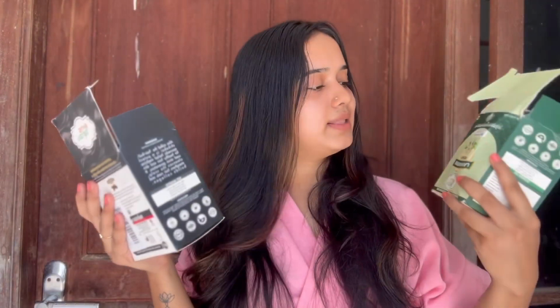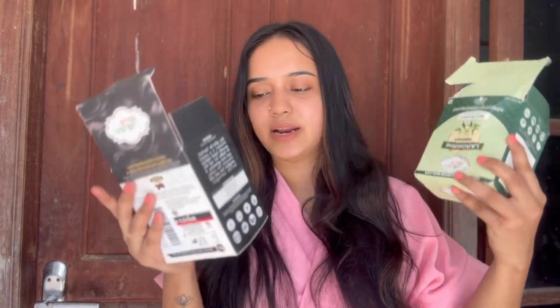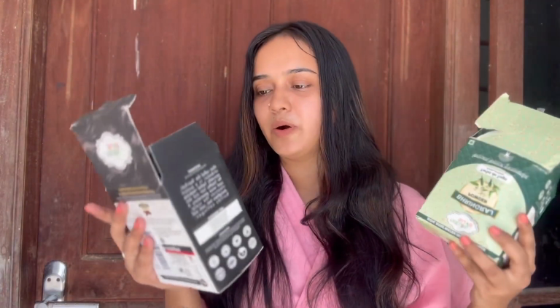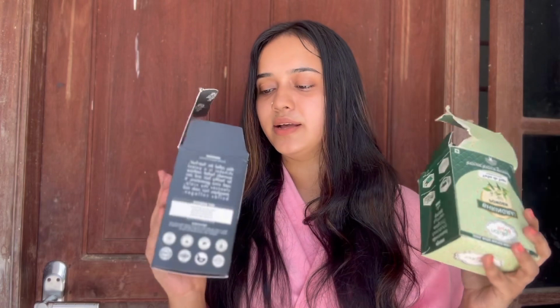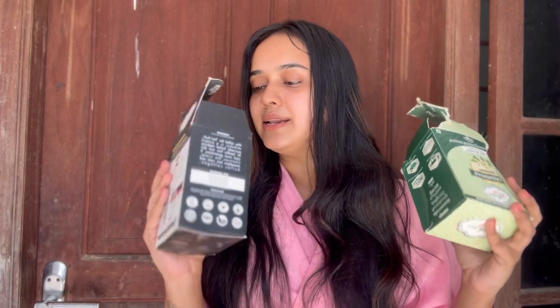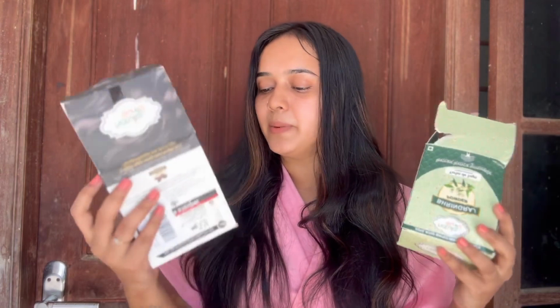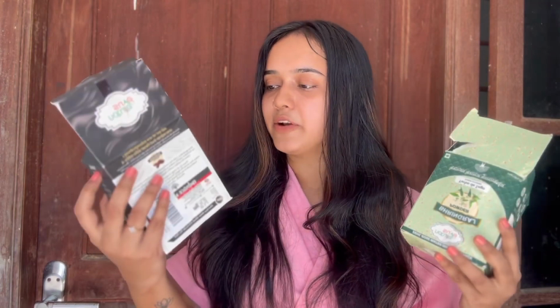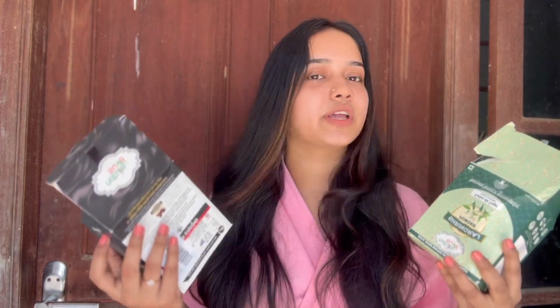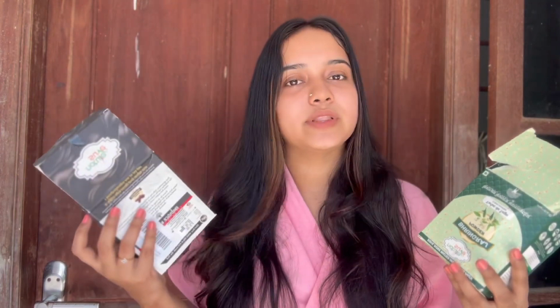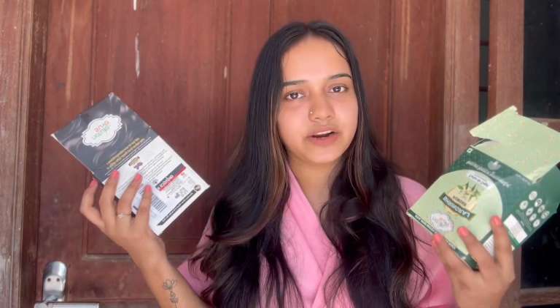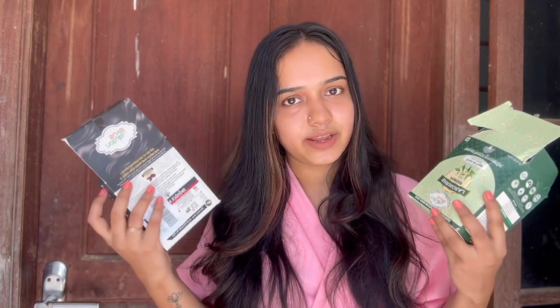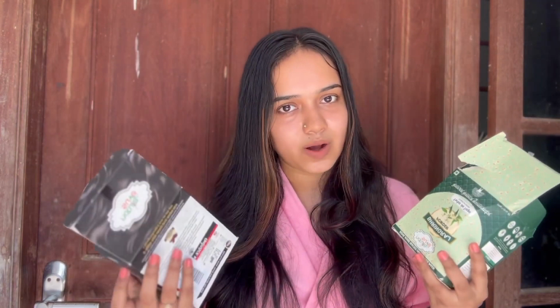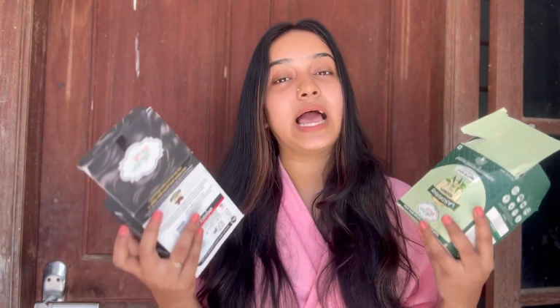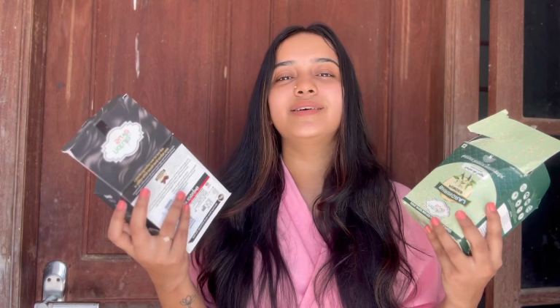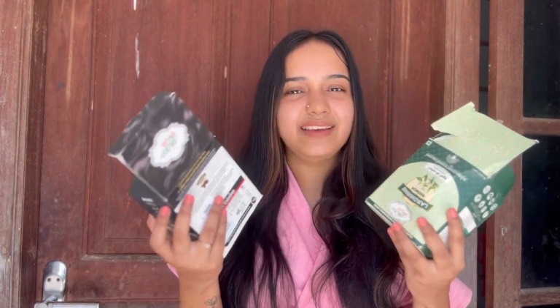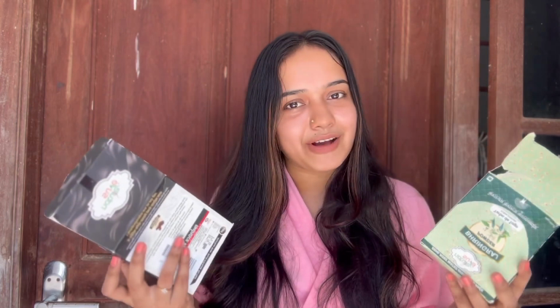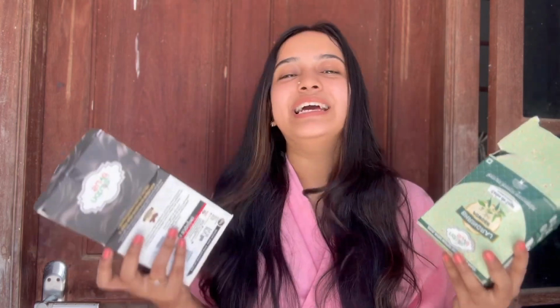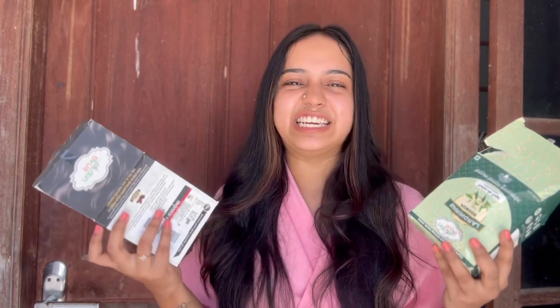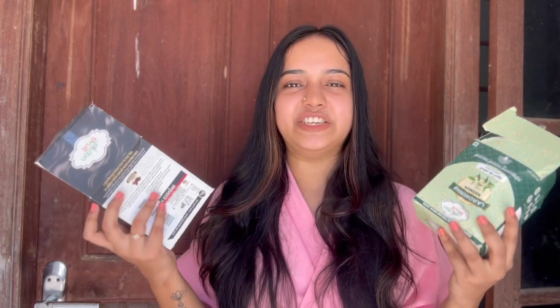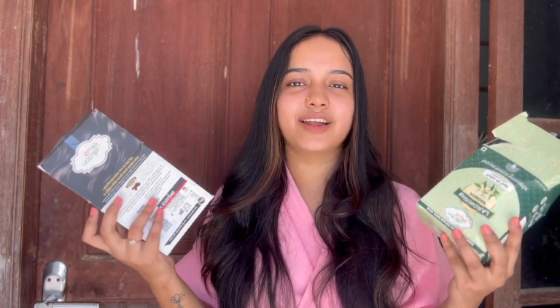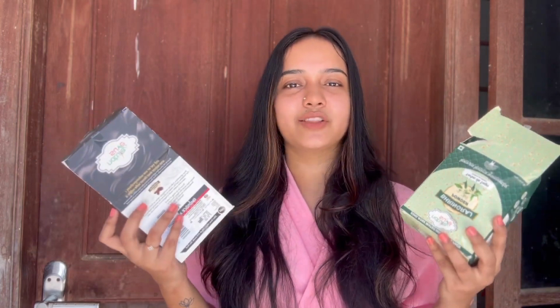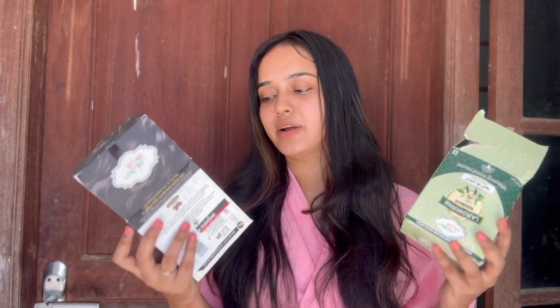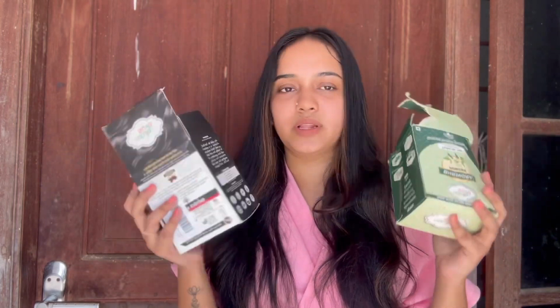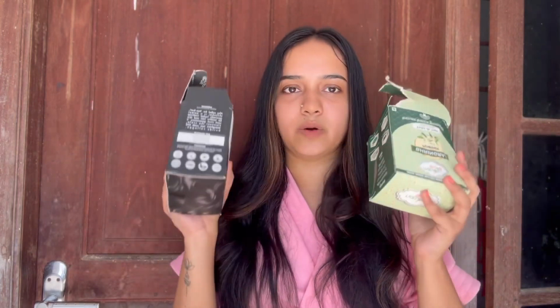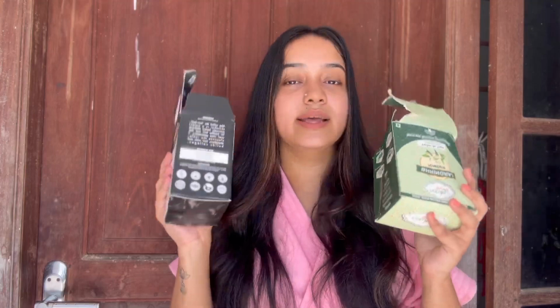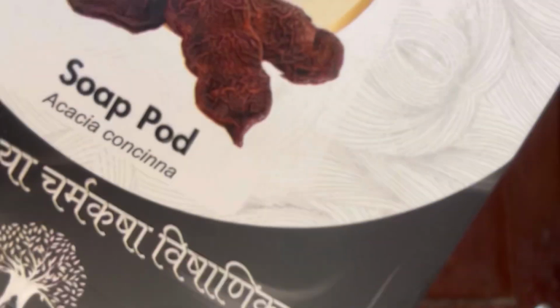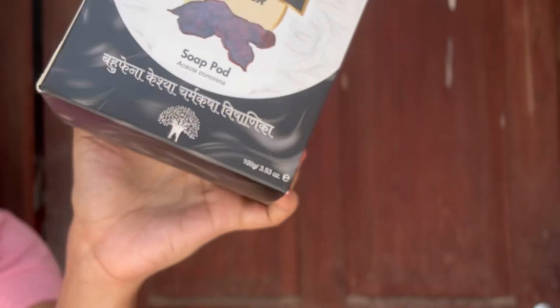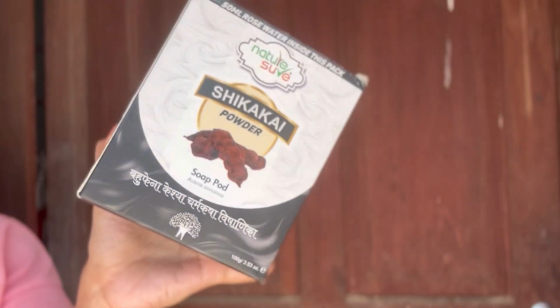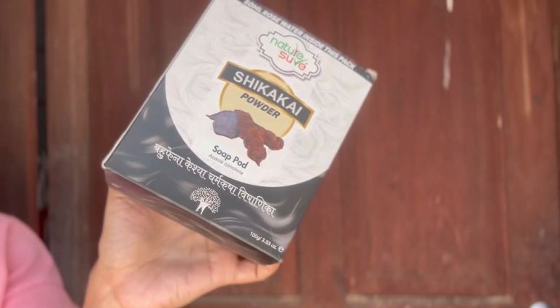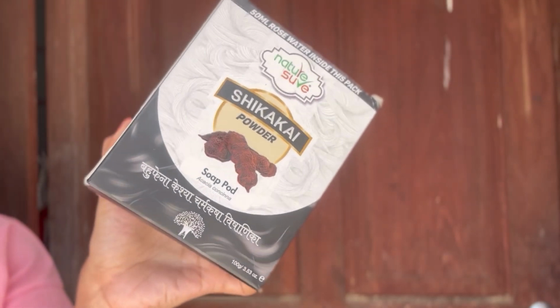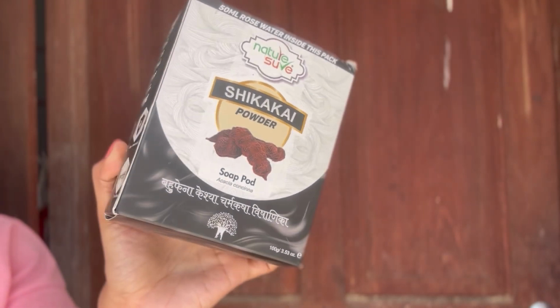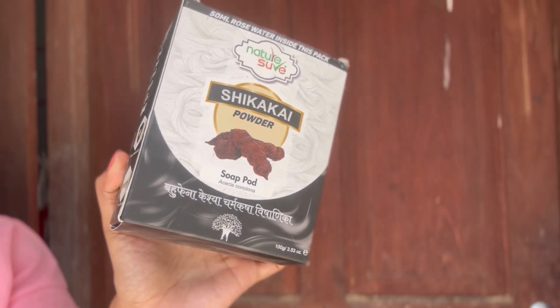This is Bhringraj powder. This is for random hair fall. It is a little bit soft and it will be clear. It will help you with a lot of hair. I will help you with a hair mask for natural hair.